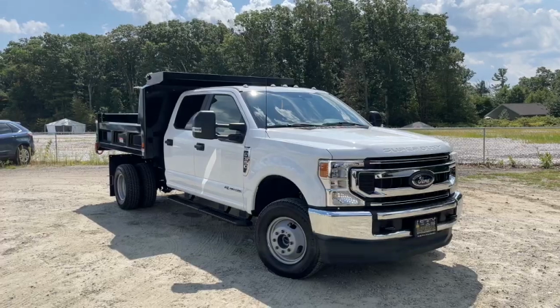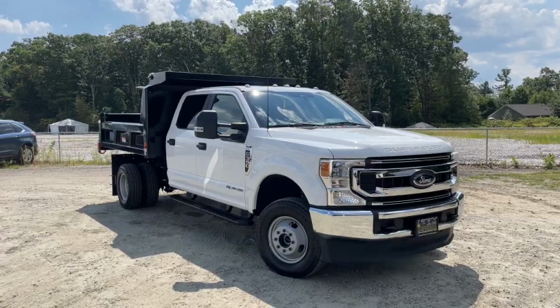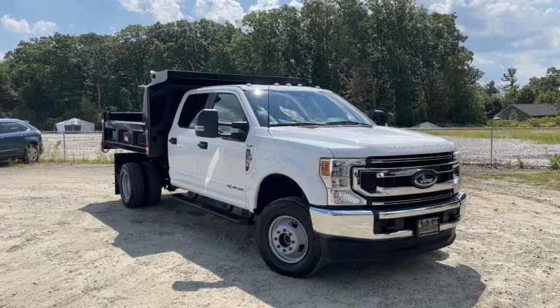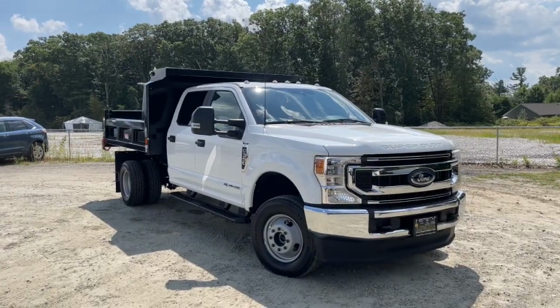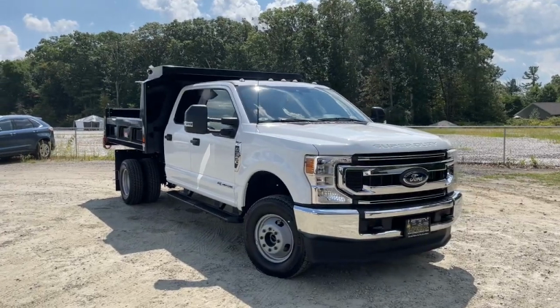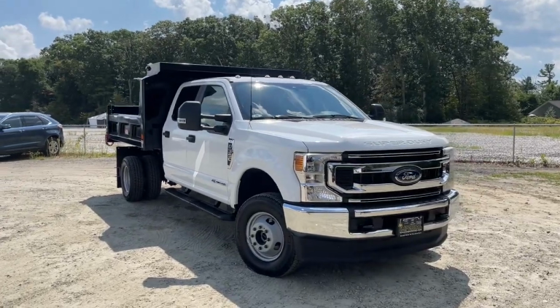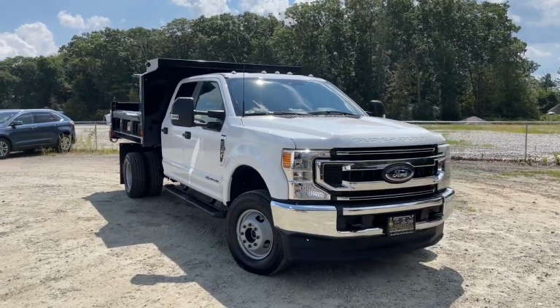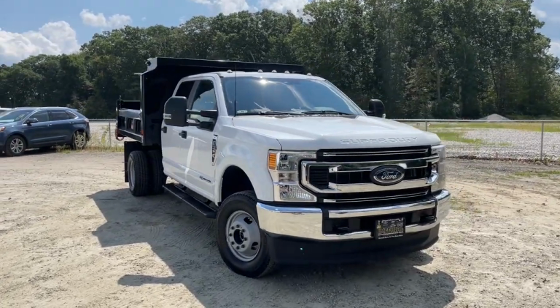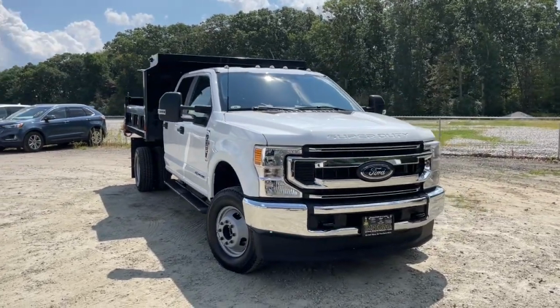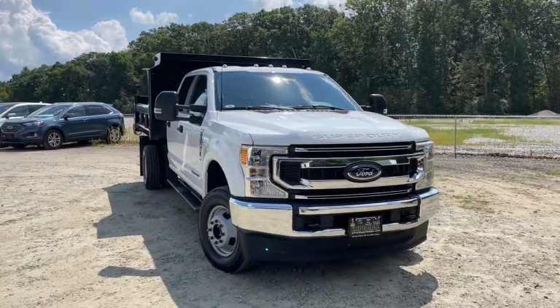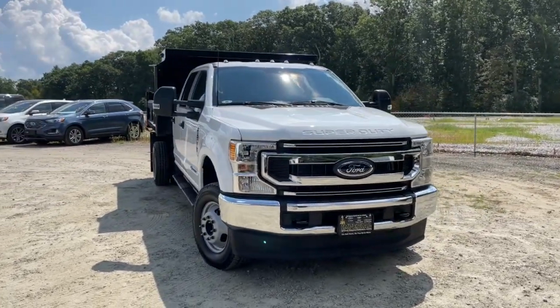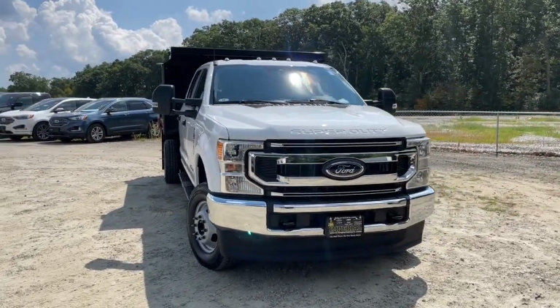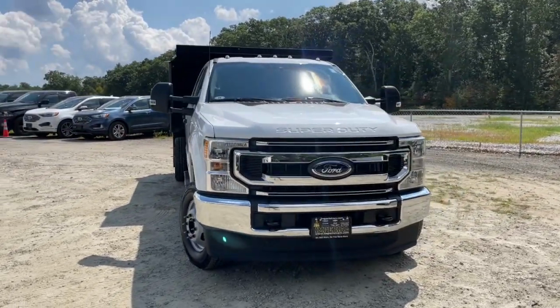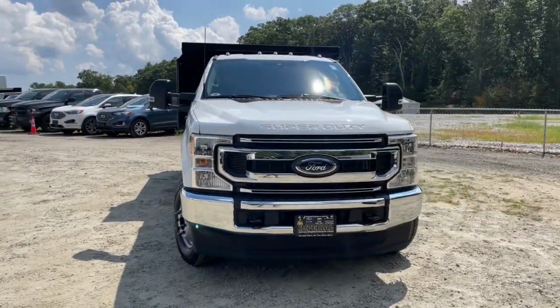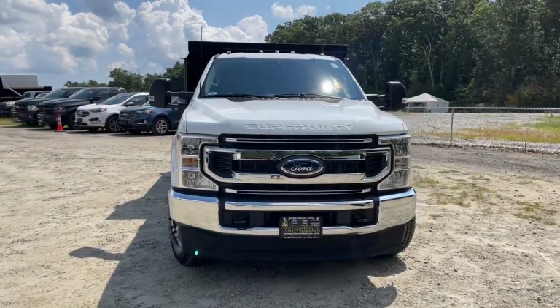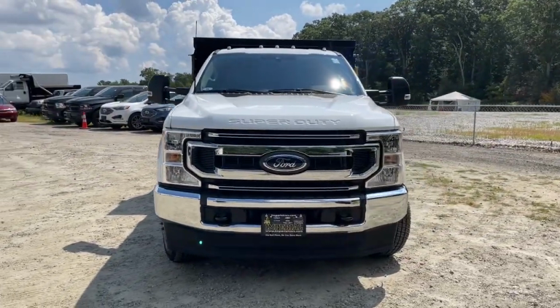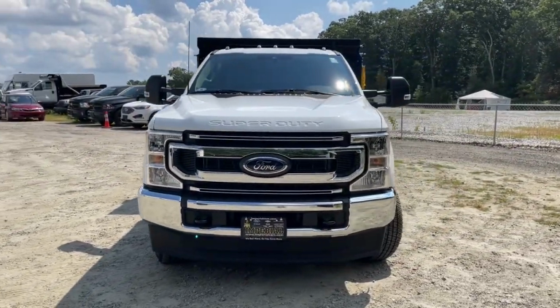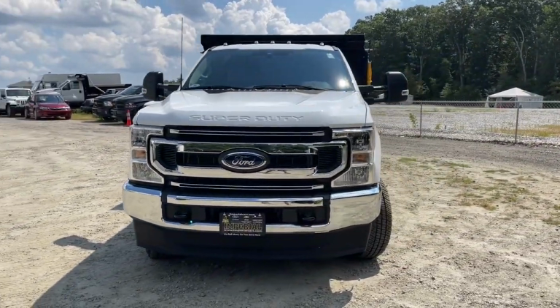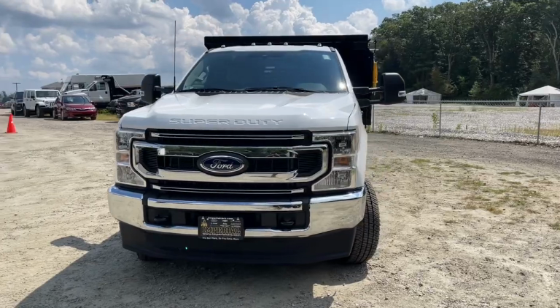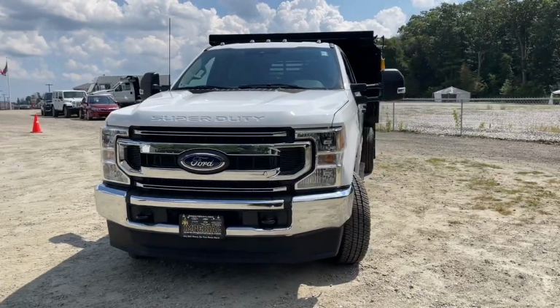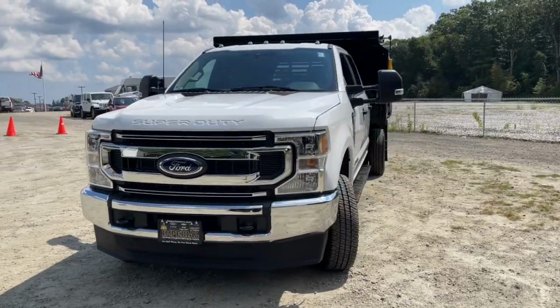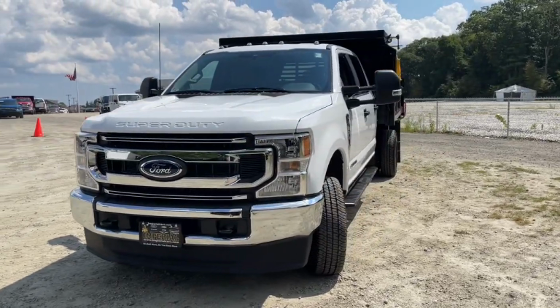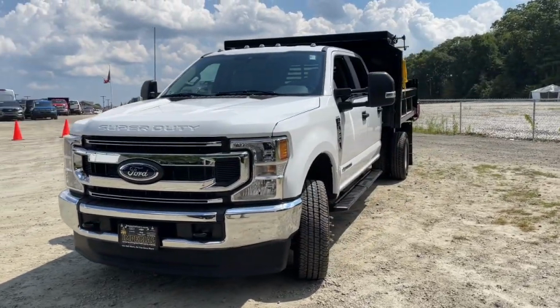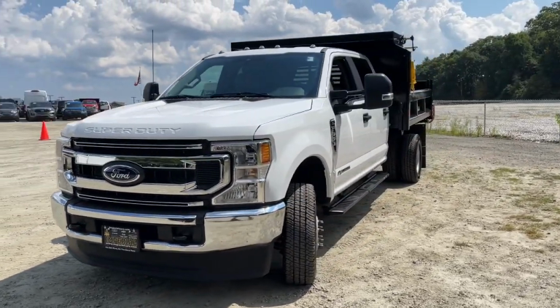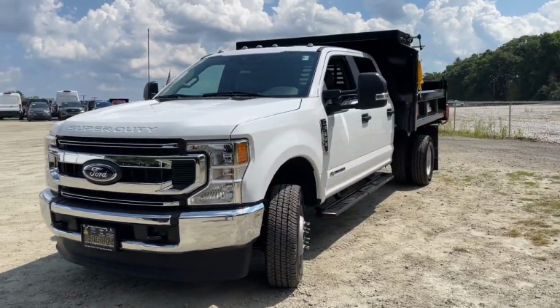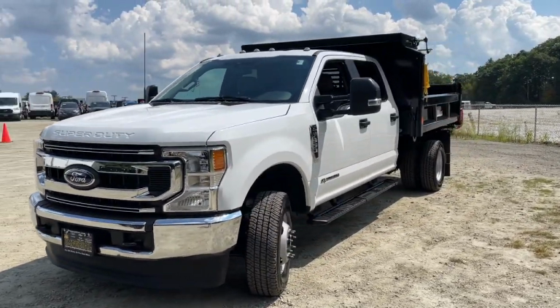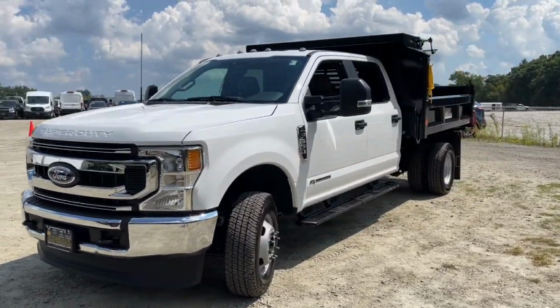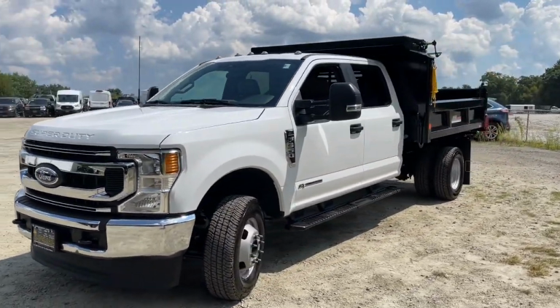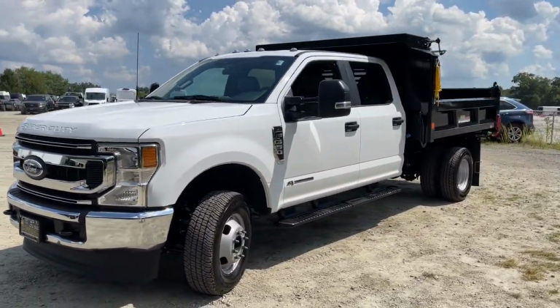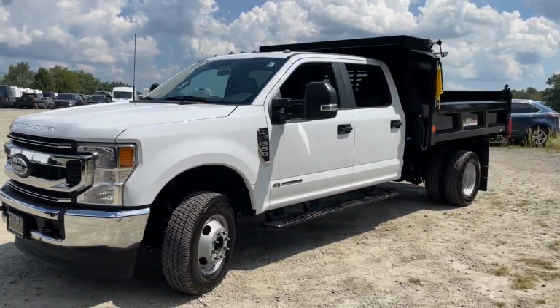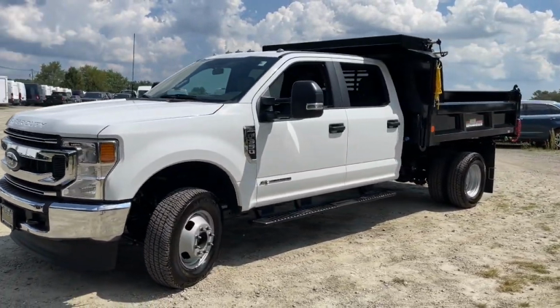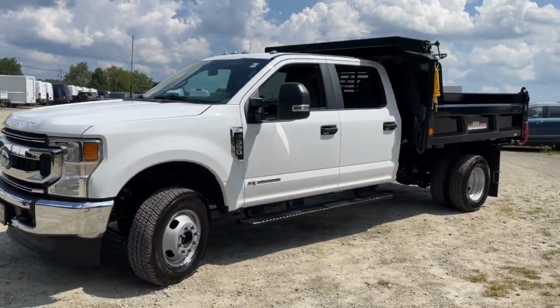Introducing the 2022 Ford Super Duty. This vehicle is an outstanding buy with fewer than 5,000 miles on the odometer.